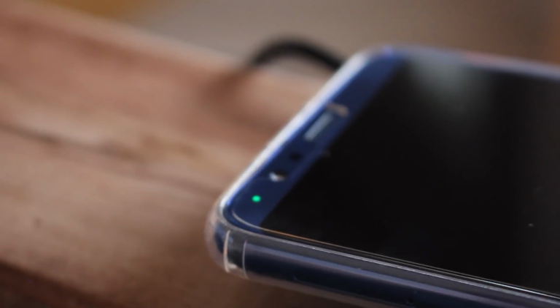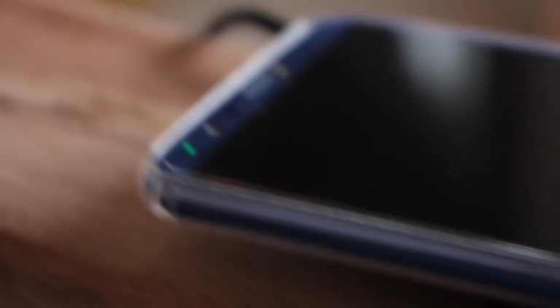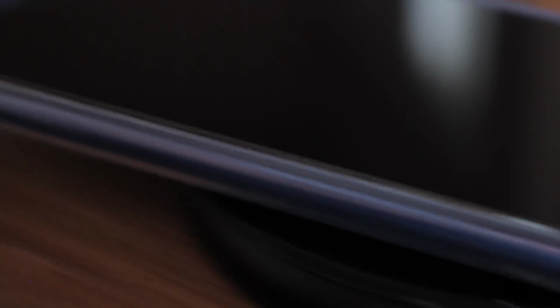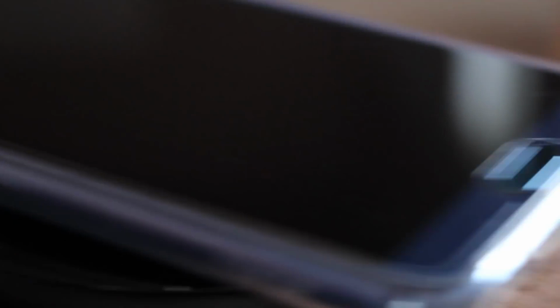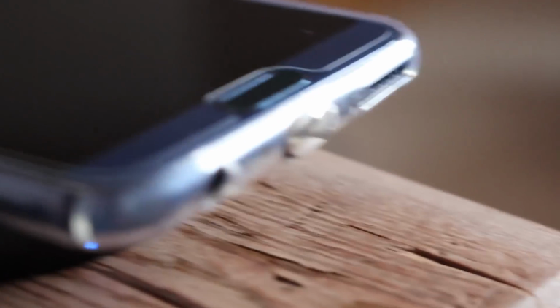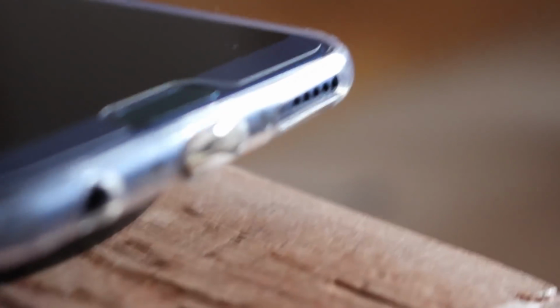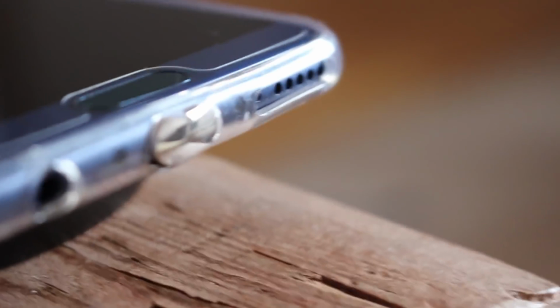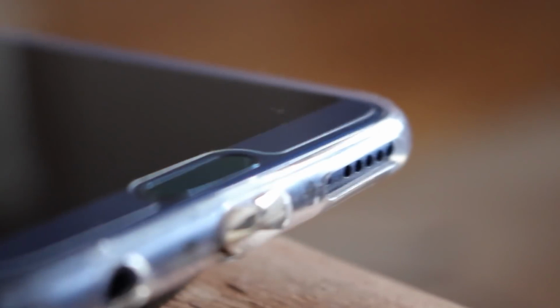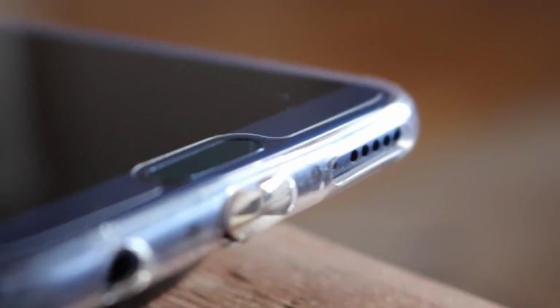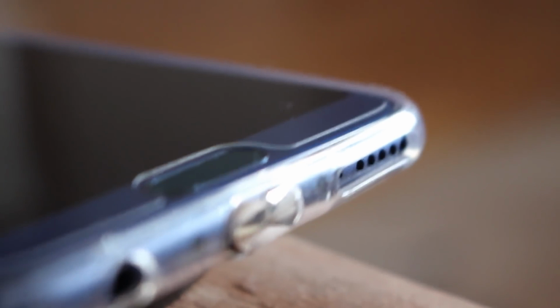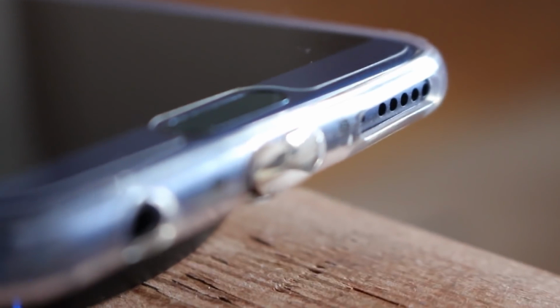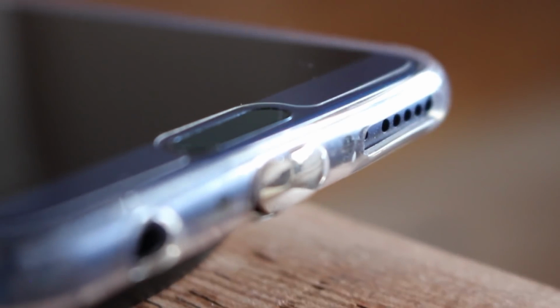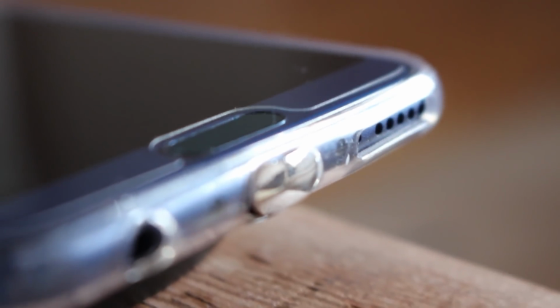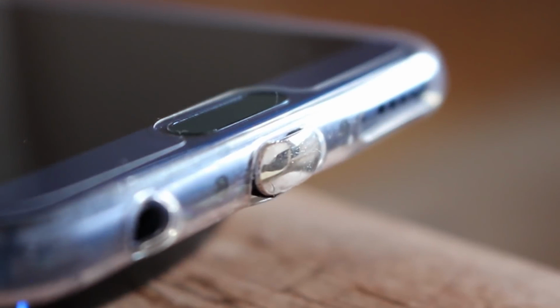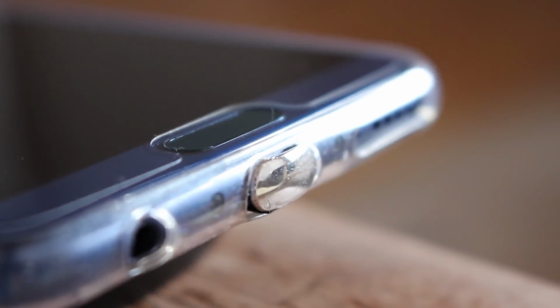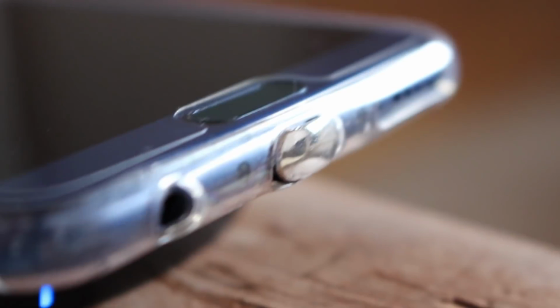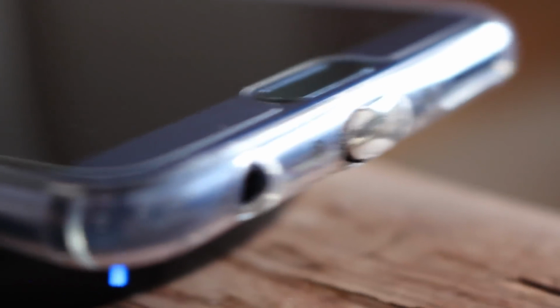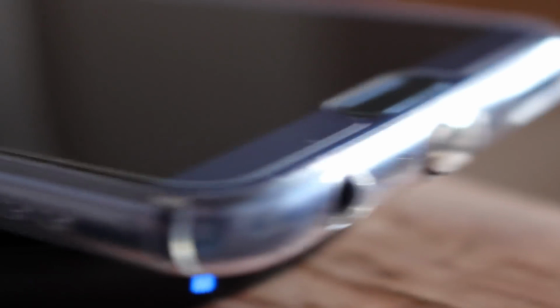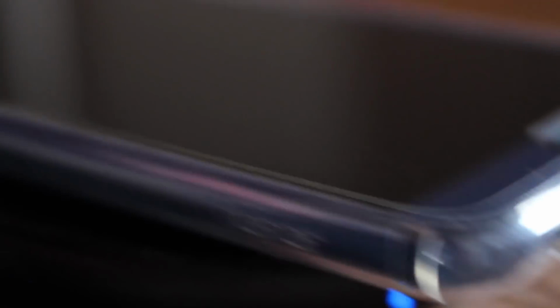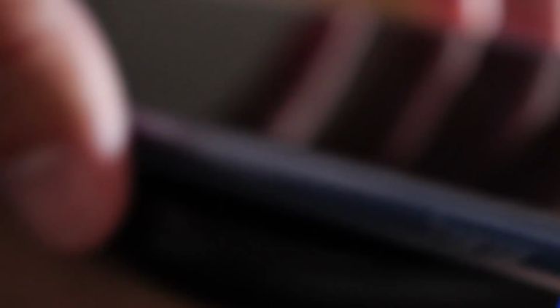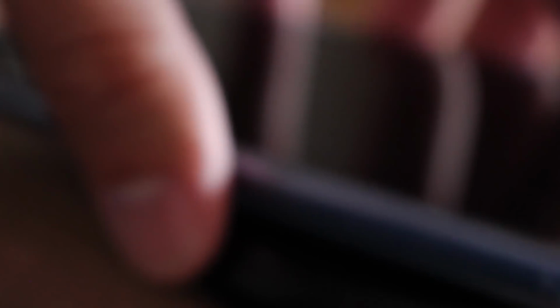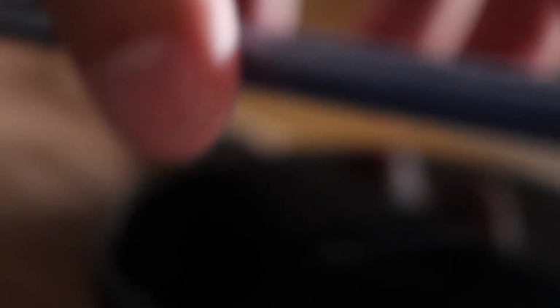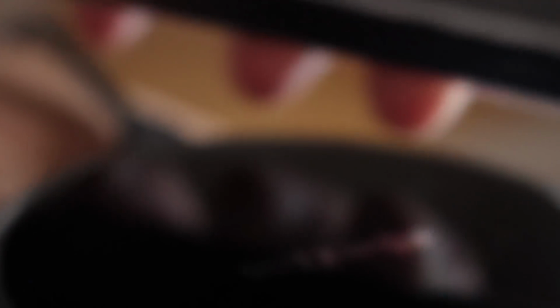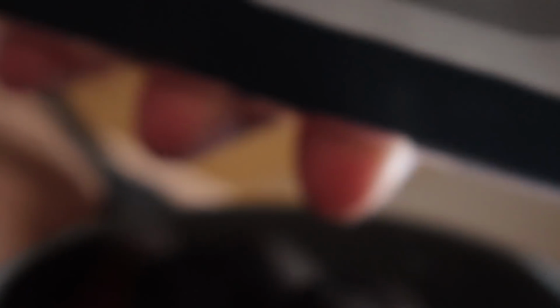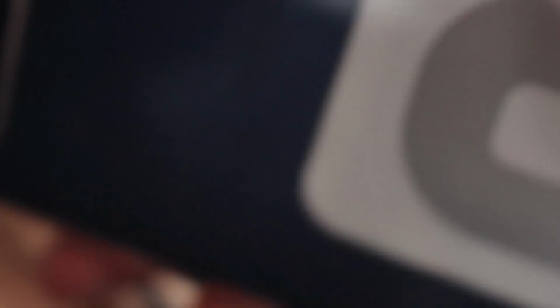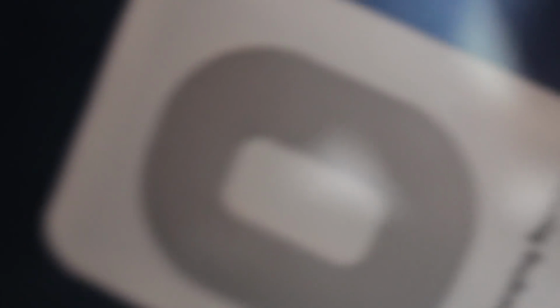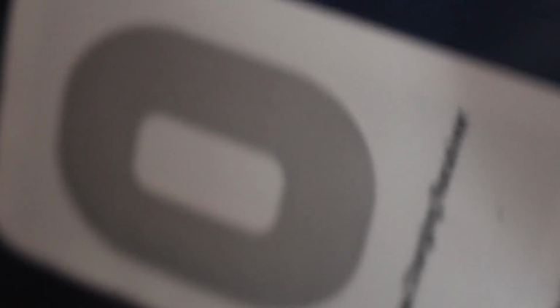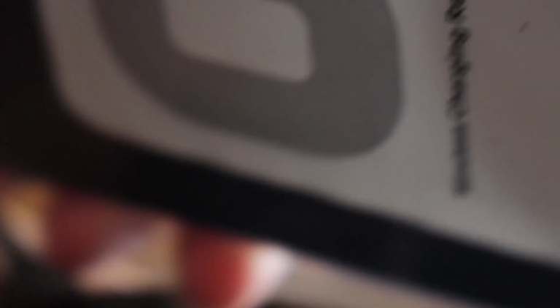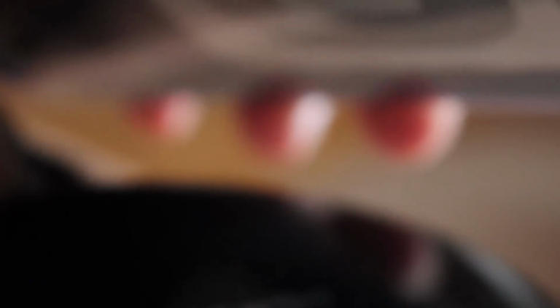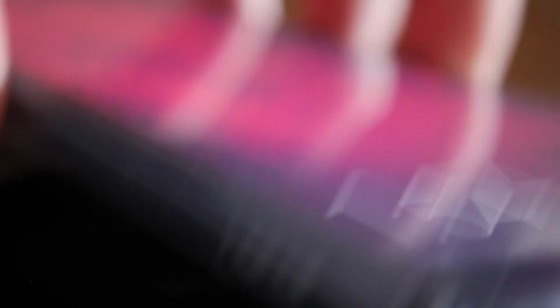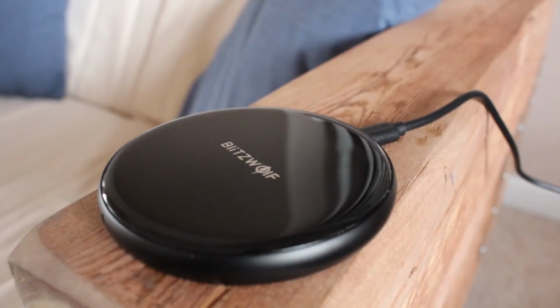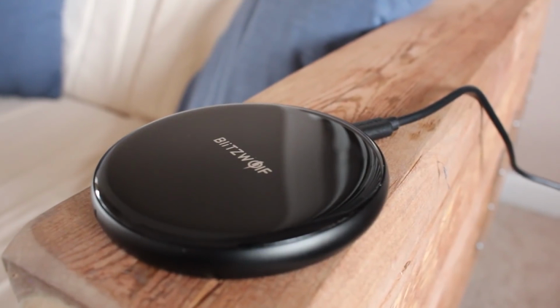The only thing is you'll have this little bump coming out of your charge port, but grab one of these on Amazon for like eight dollars and you'll be able to charge any phone with wireless chargers. I'll leave a link for this particular one in the description down below.